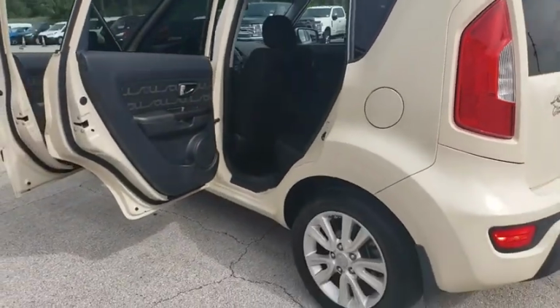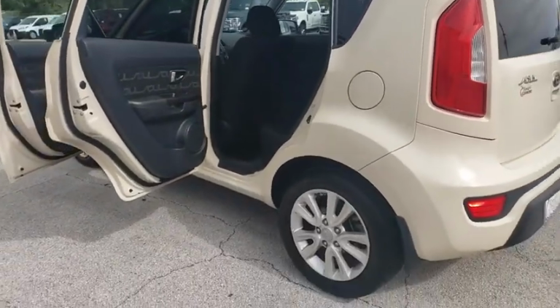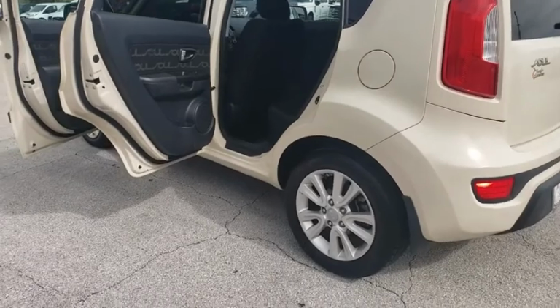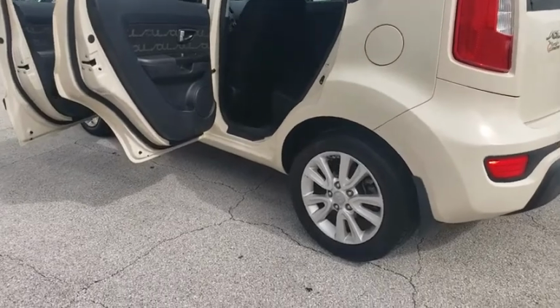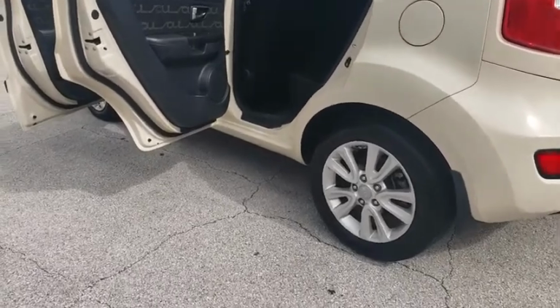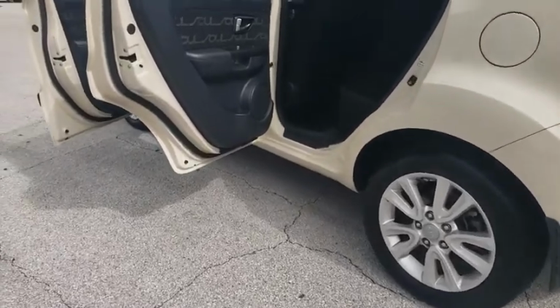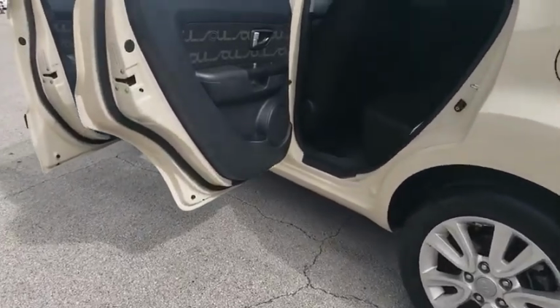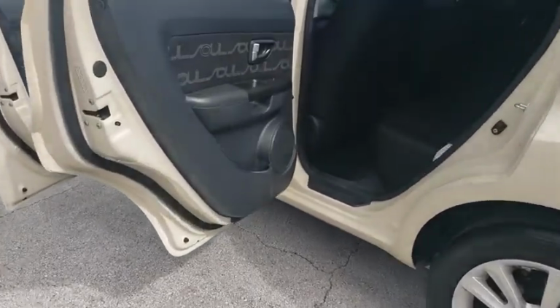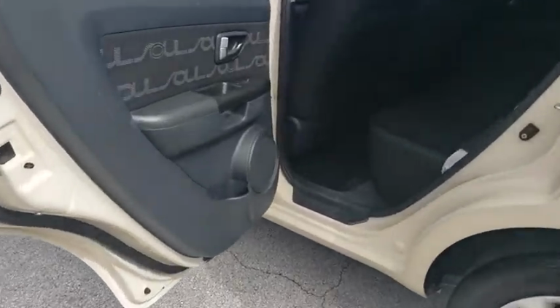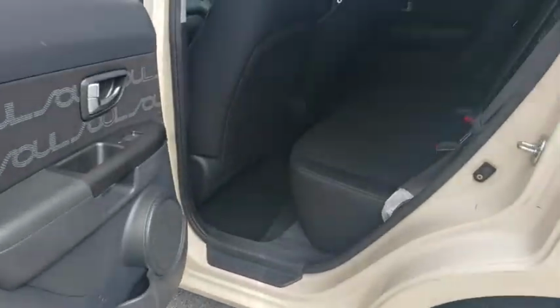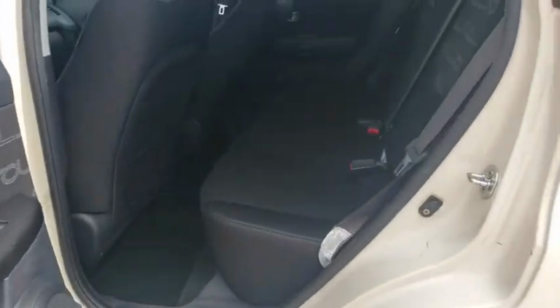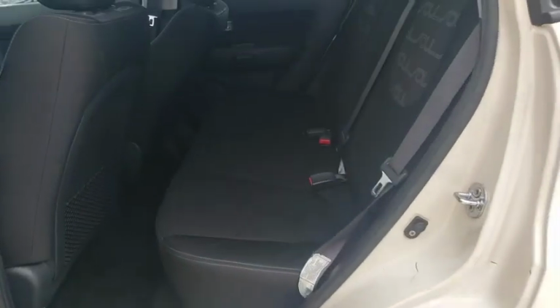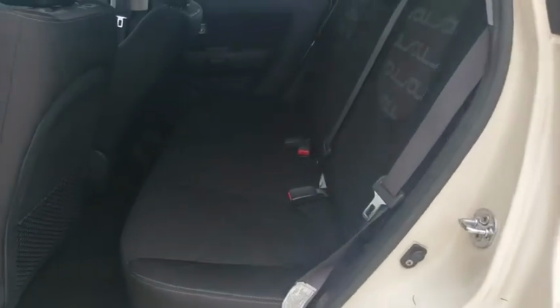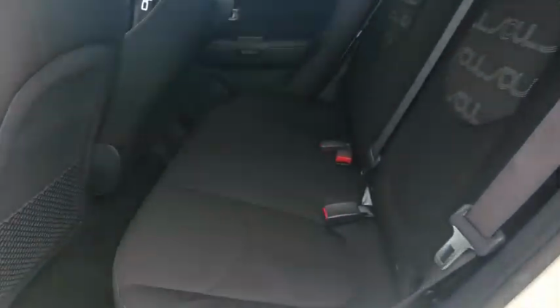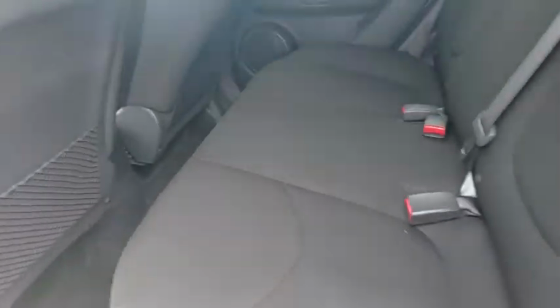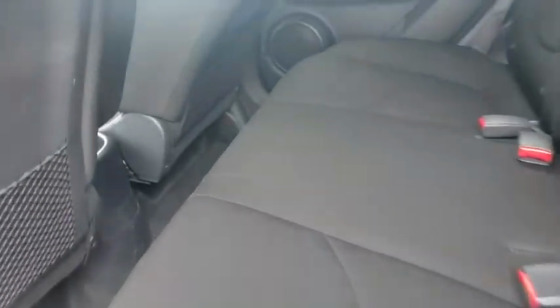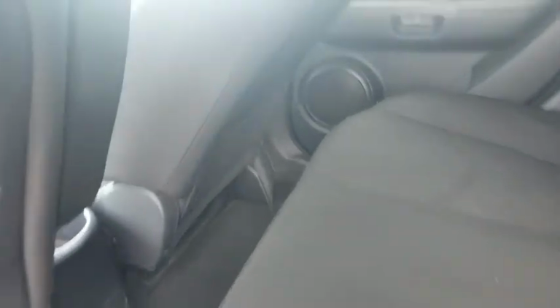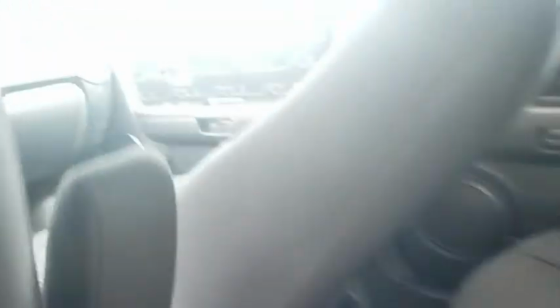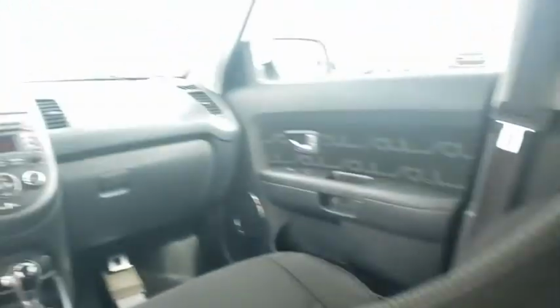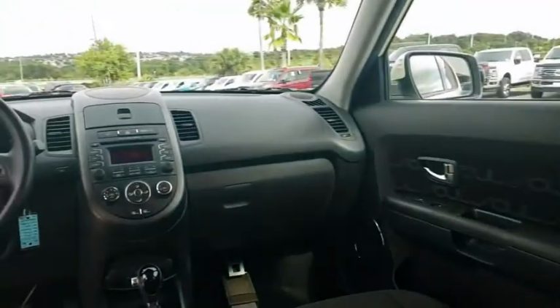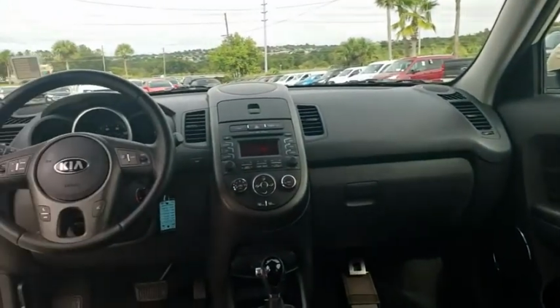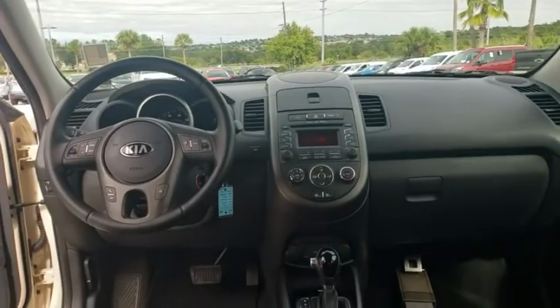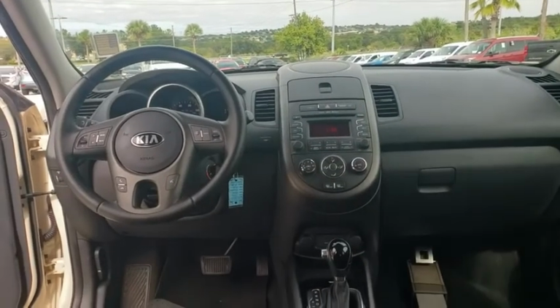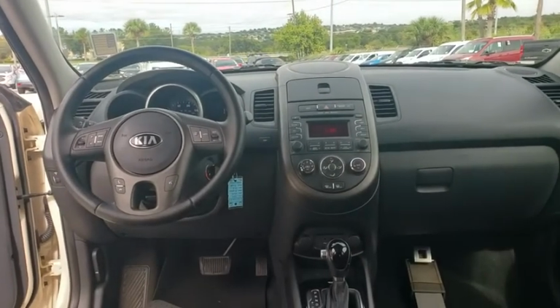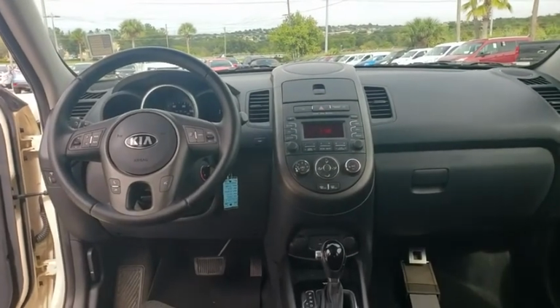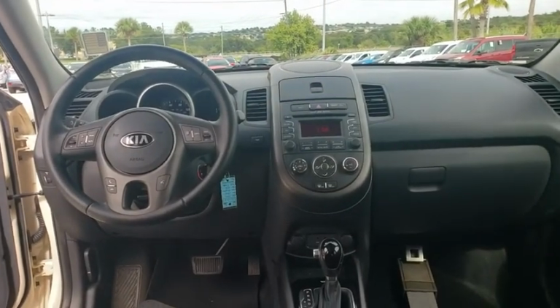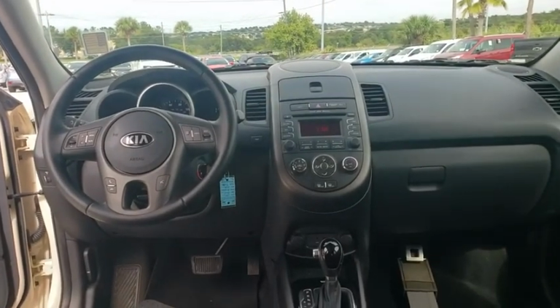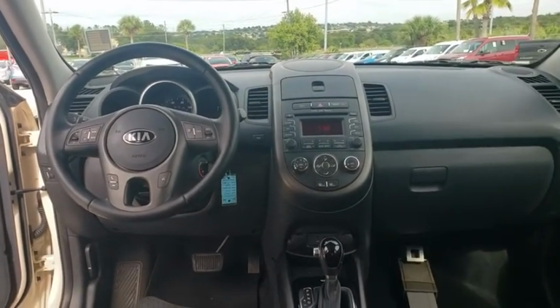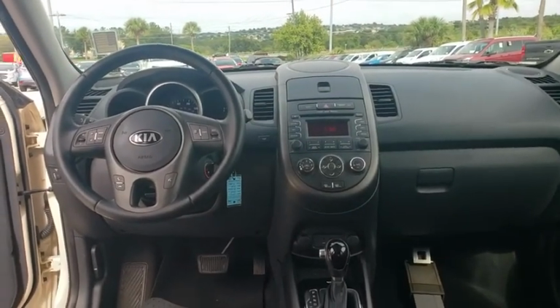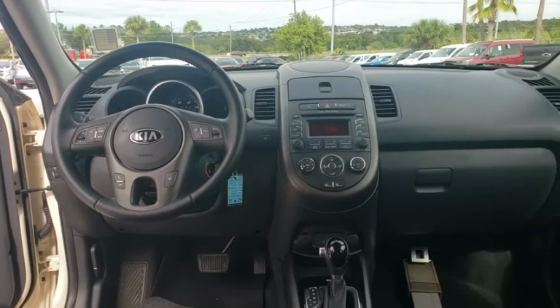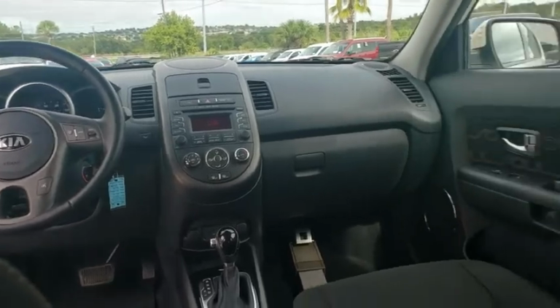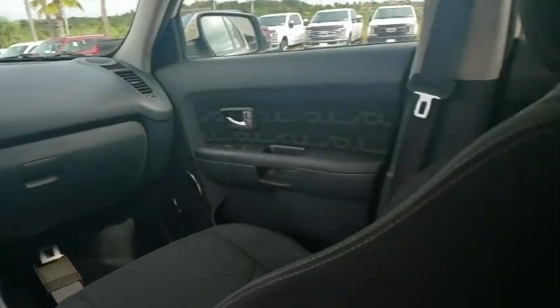Traction control, stability control, anti-lock braking system, steering wheel audio controls, keyless entry, leather-wrapped steering wheel, Bluetooth, dual airbags, power steering, adjustable steering wheel.